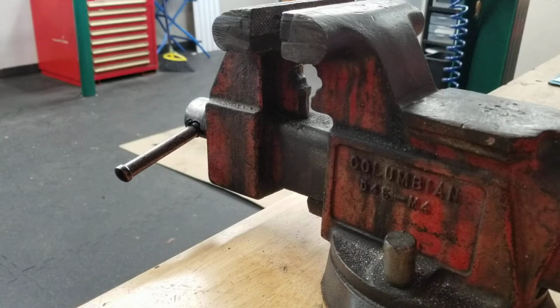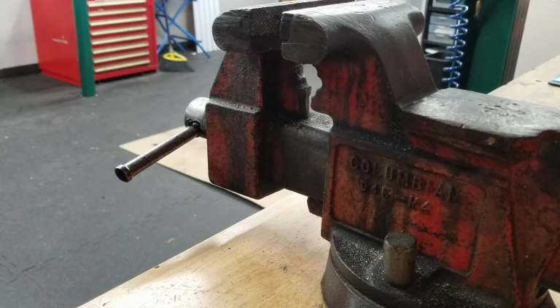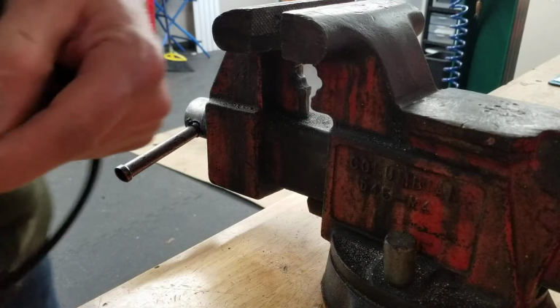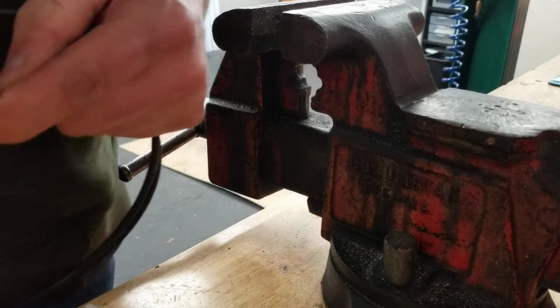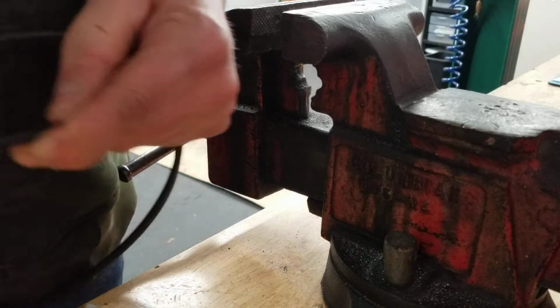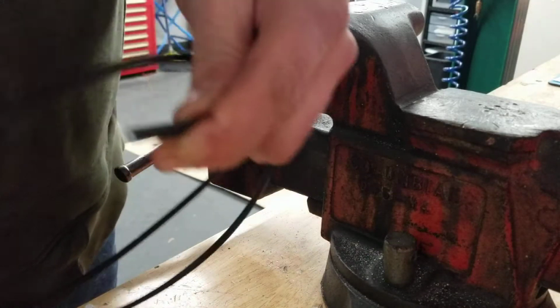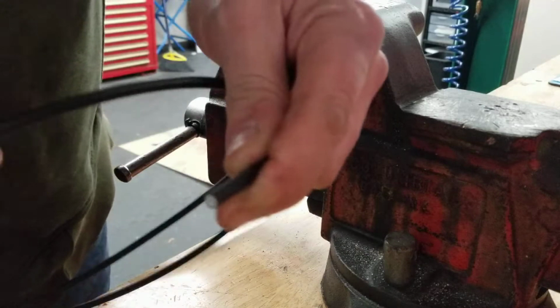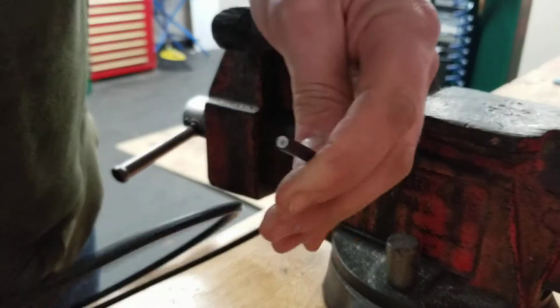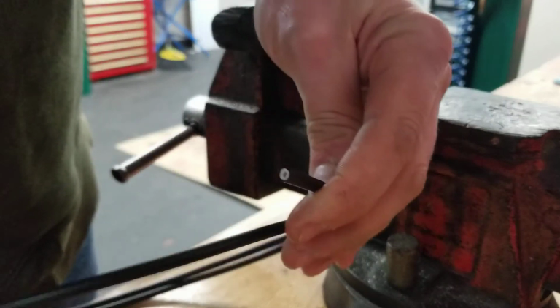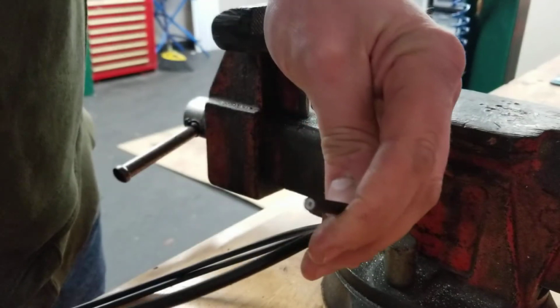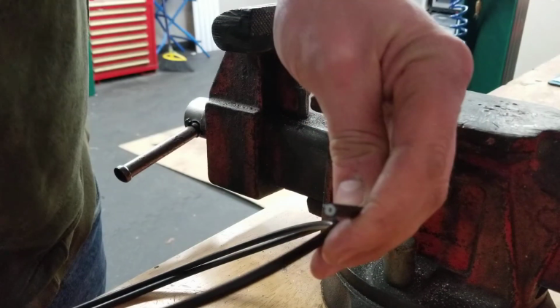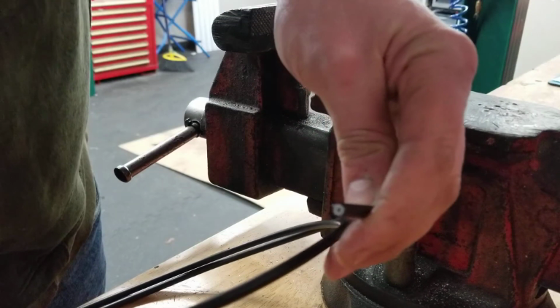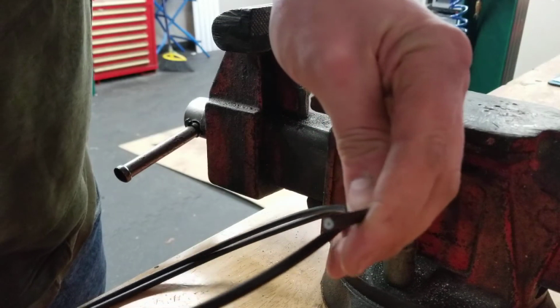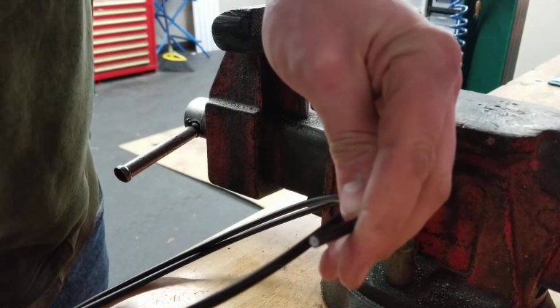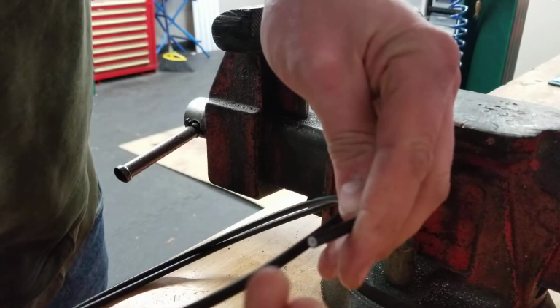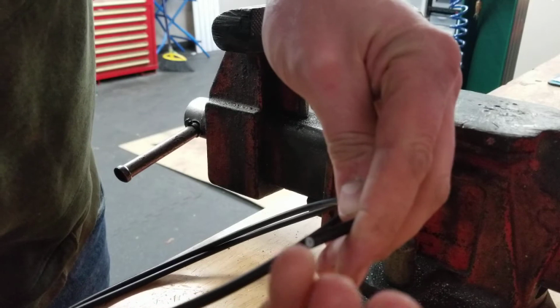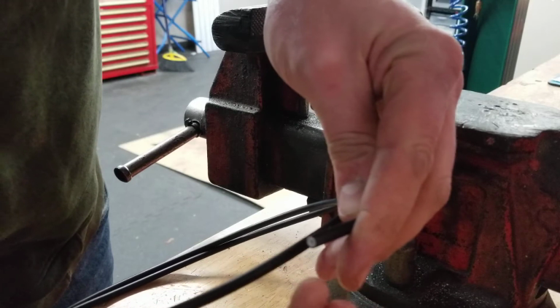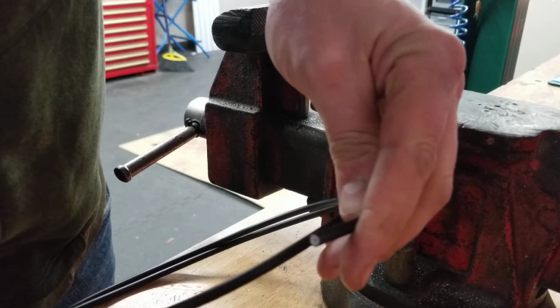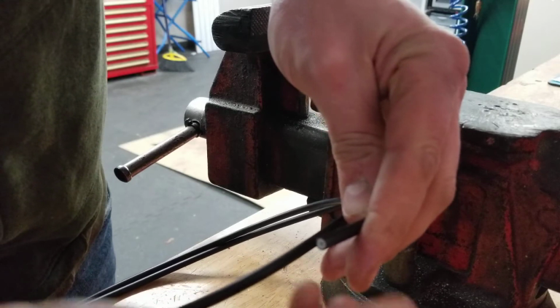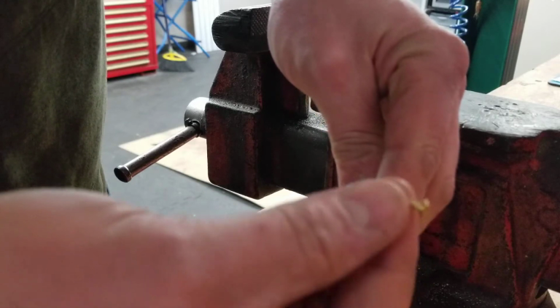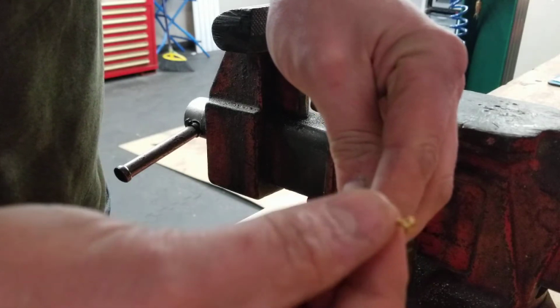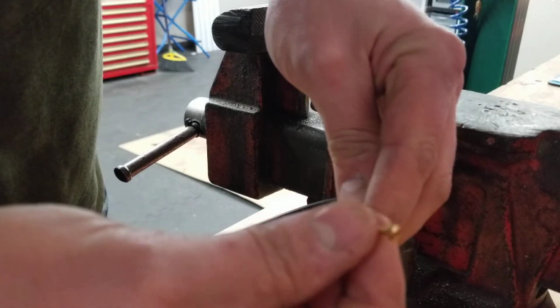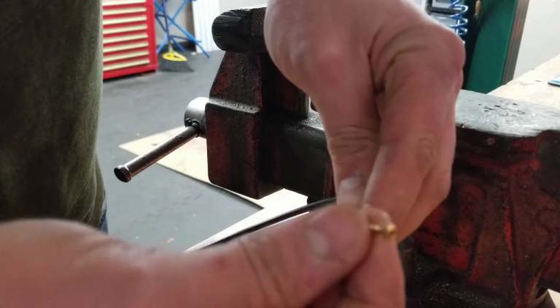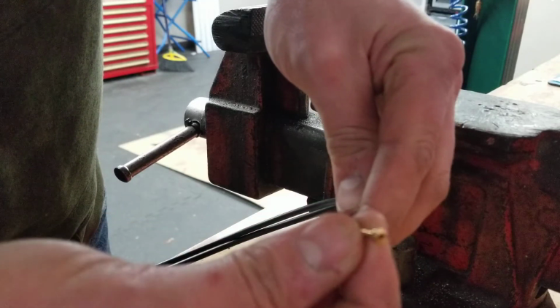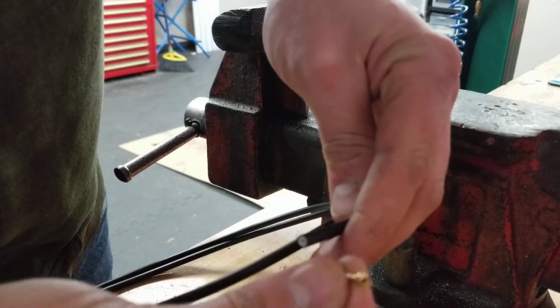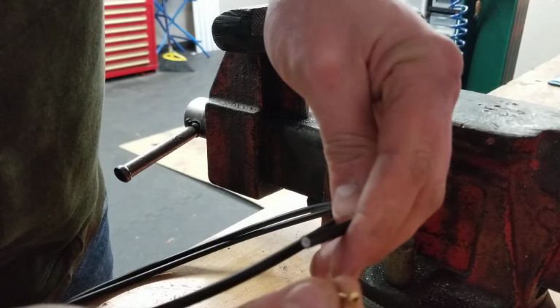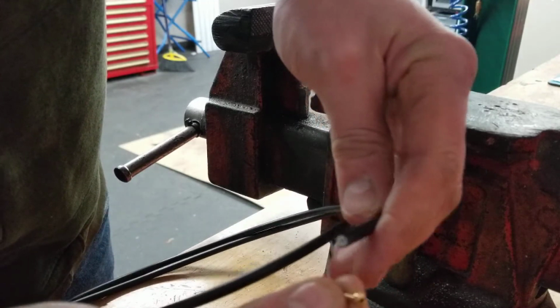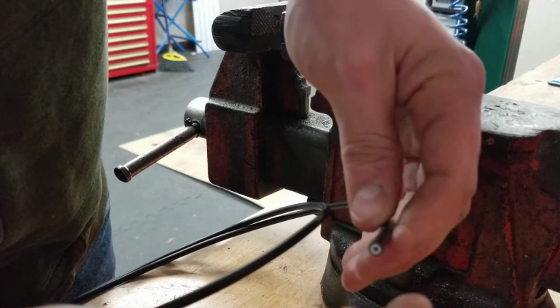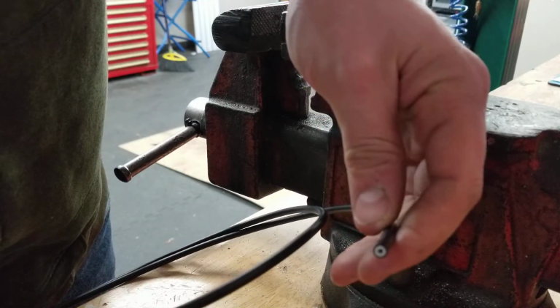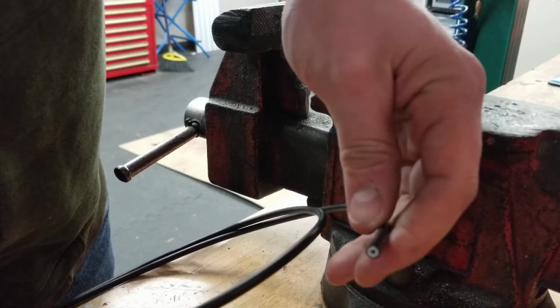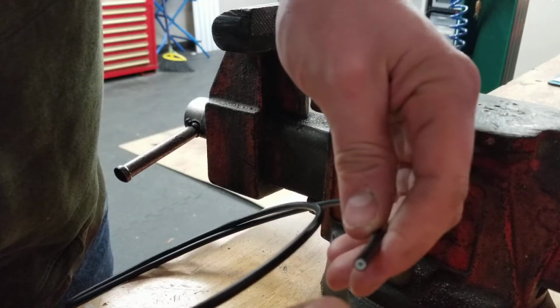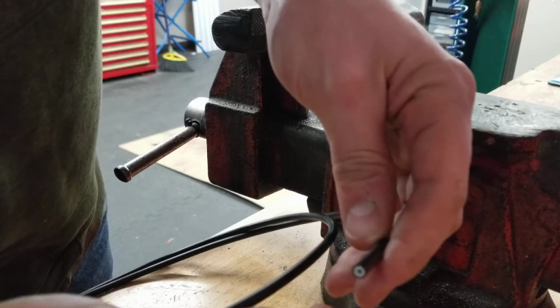Hello YouTube, welcome back. Chris here. Today I'm going to show you how to install a needle in a hydraulic brake line for a bicycle.